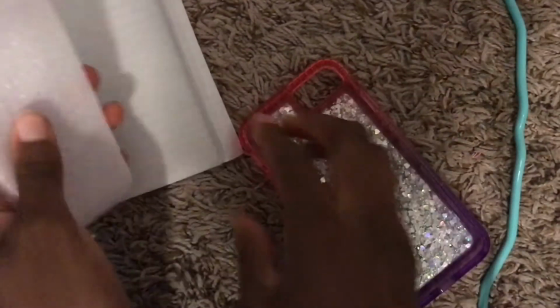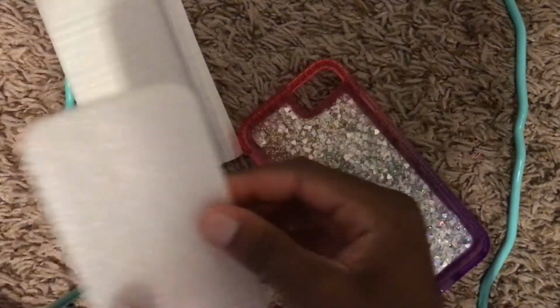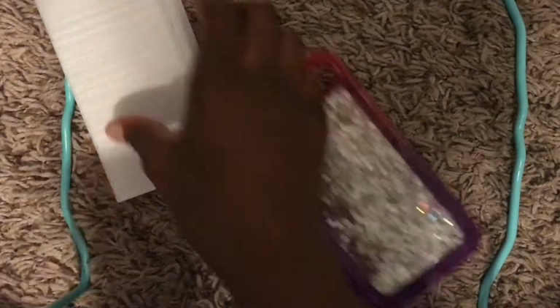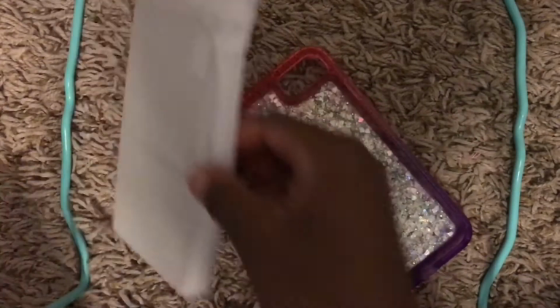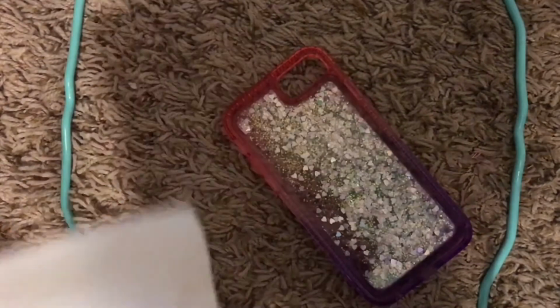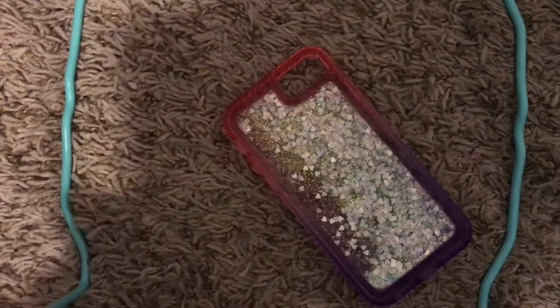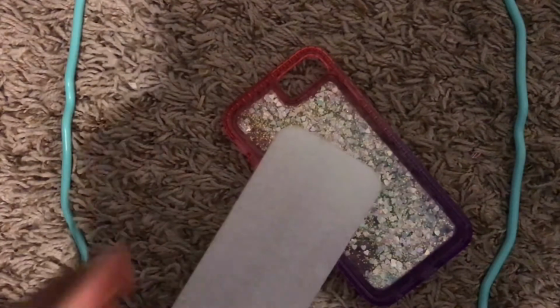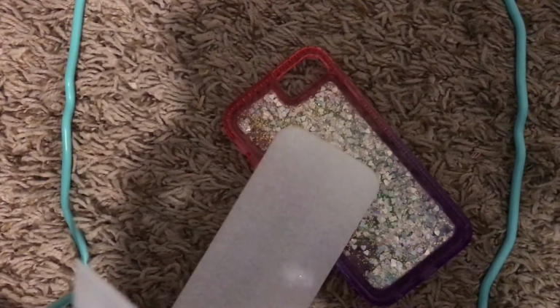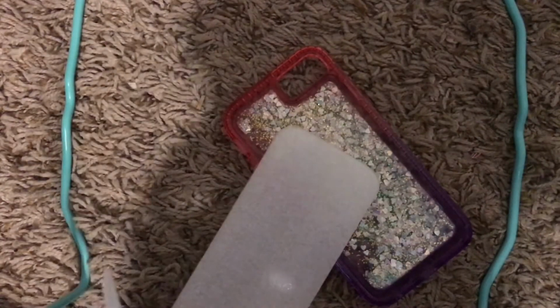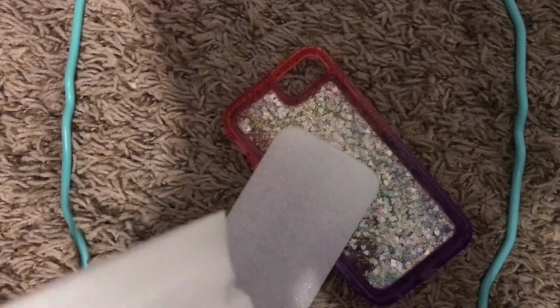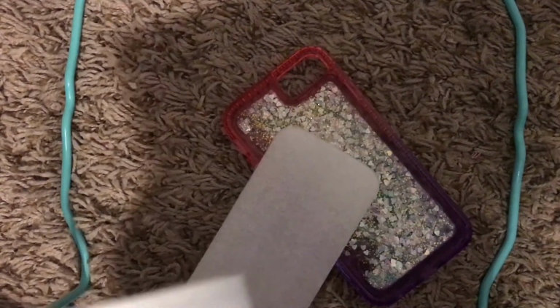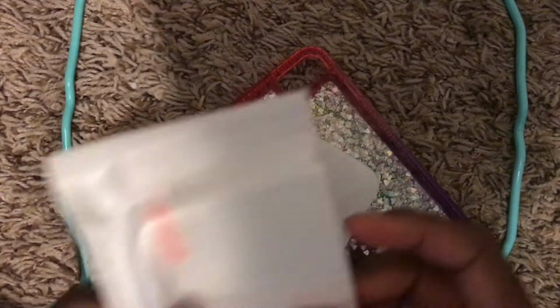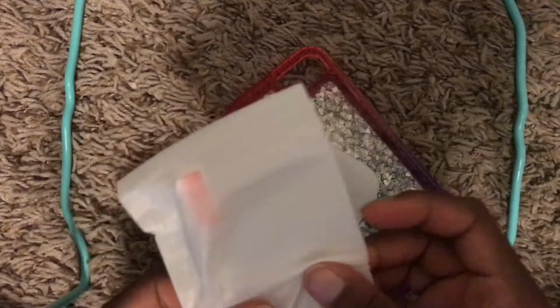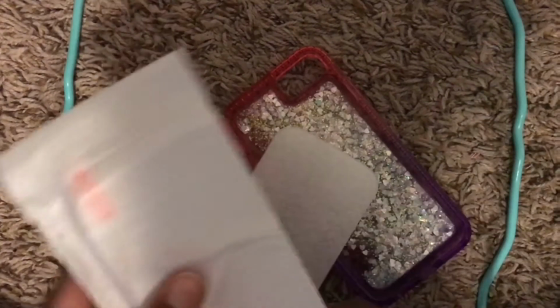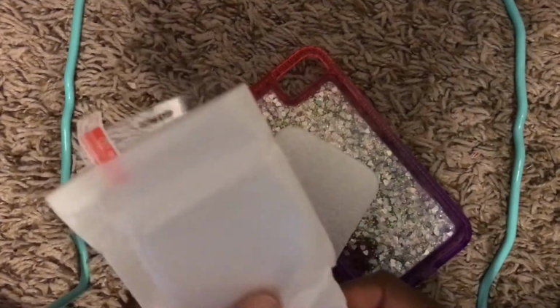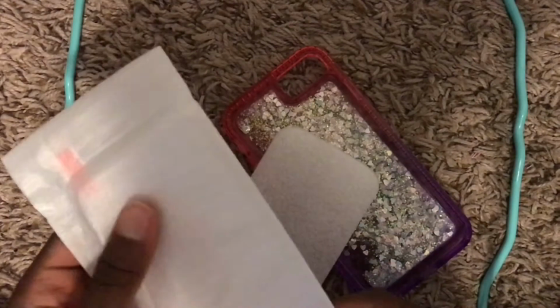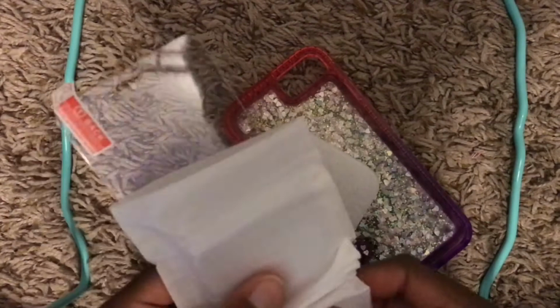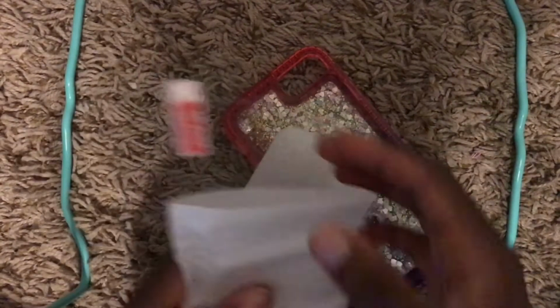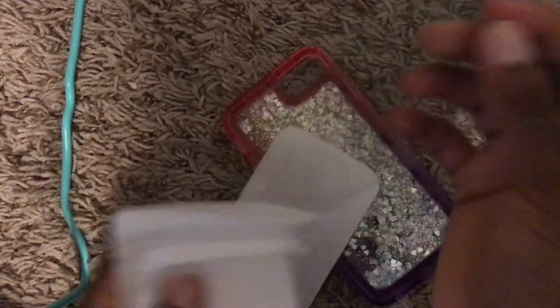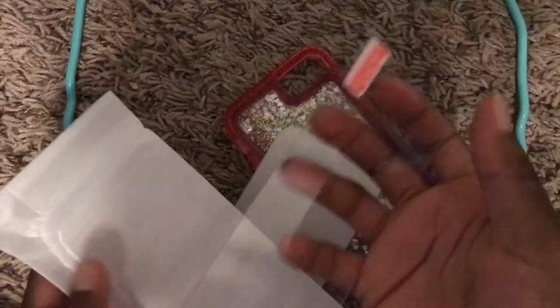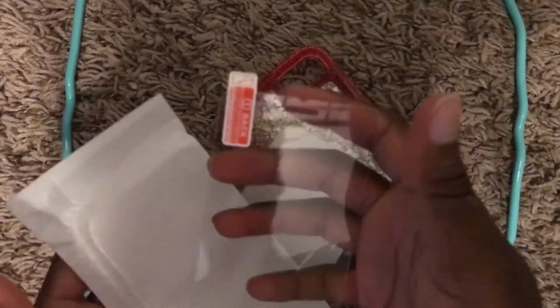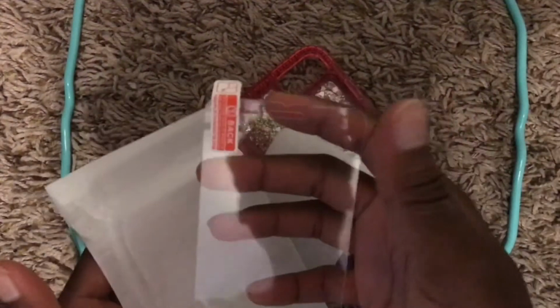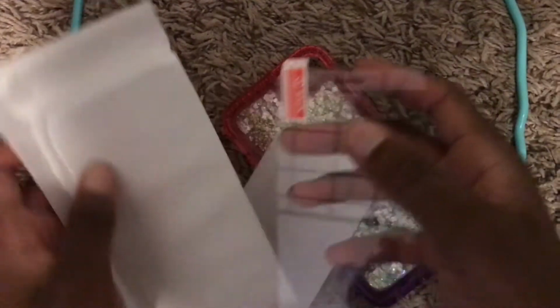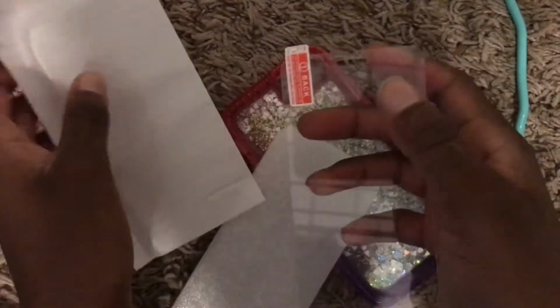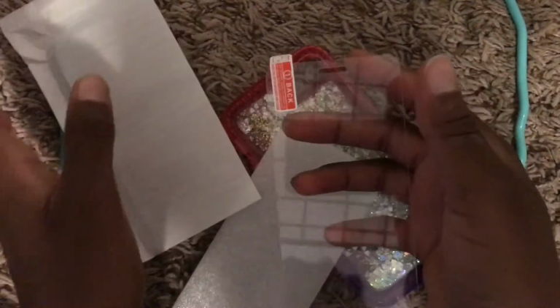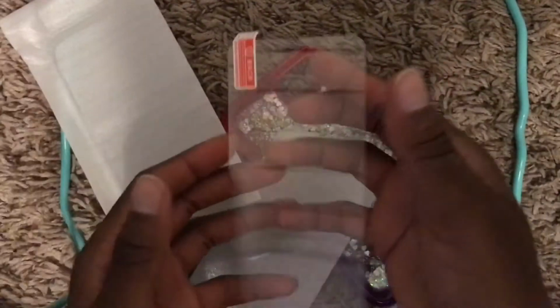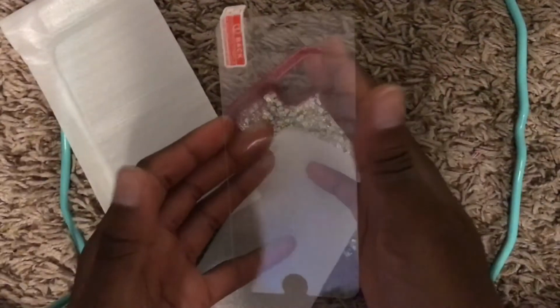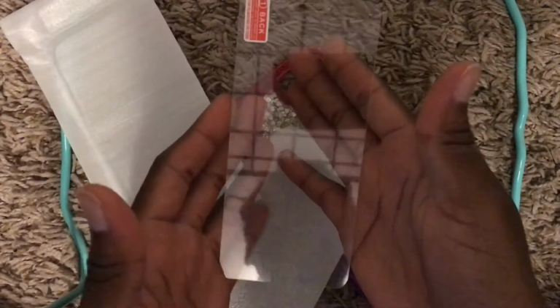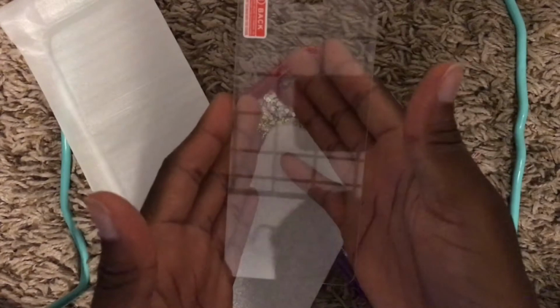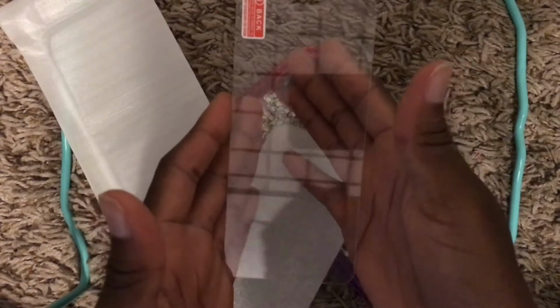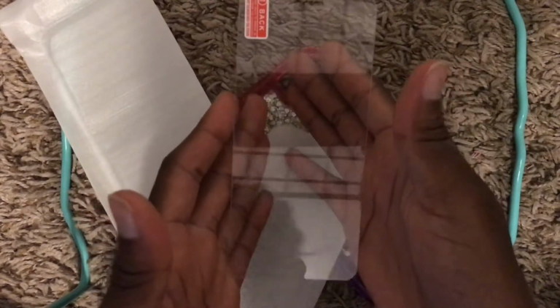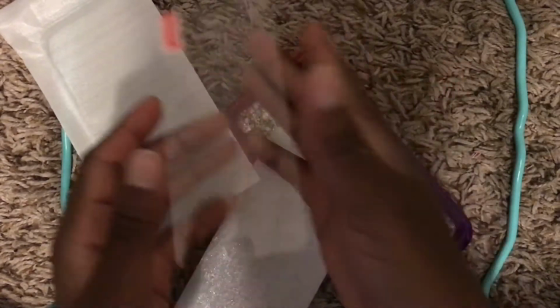I thought it came with this. It said it had a screen protector. Oh, this is the screen protector. It came with the screen protector, guys. Yay!